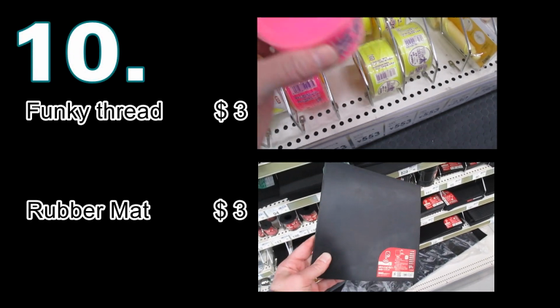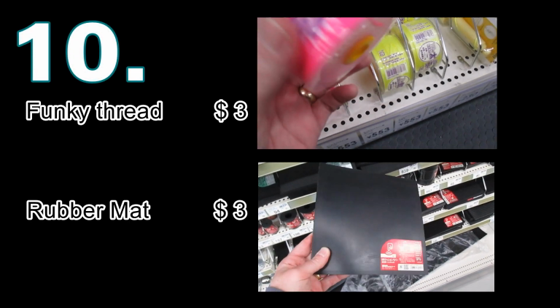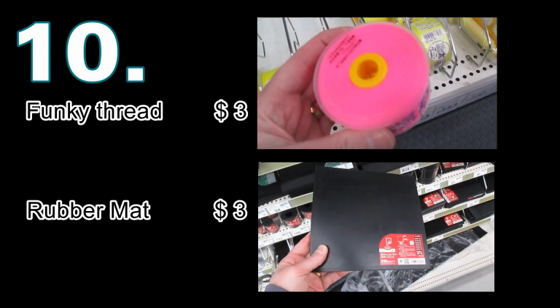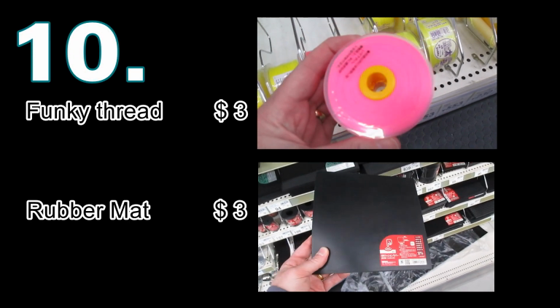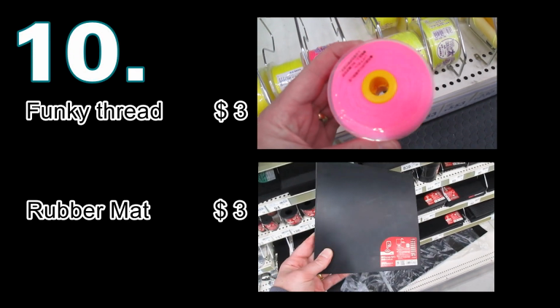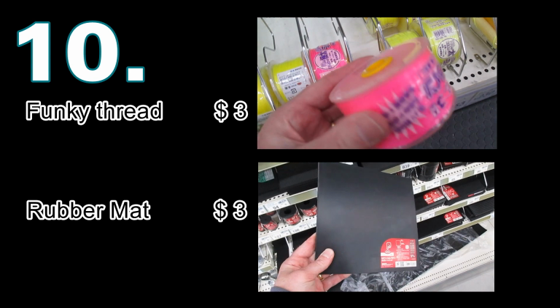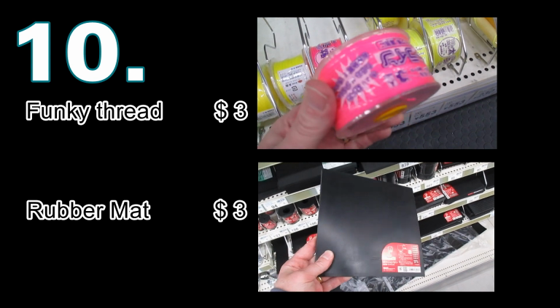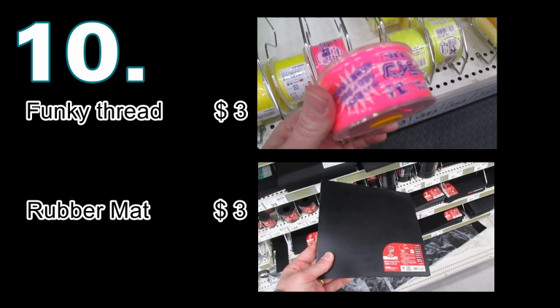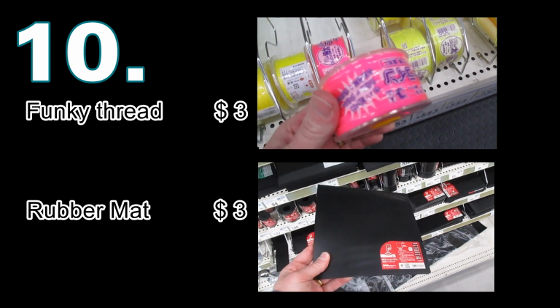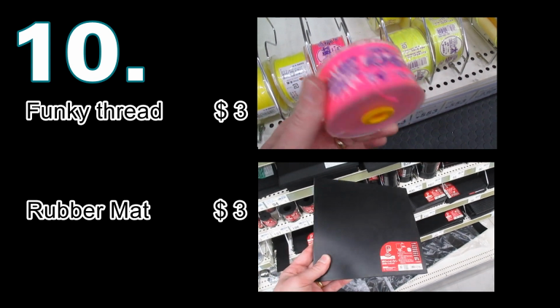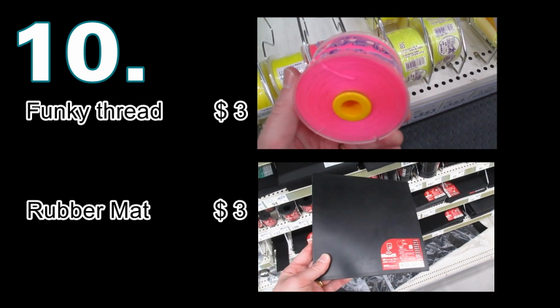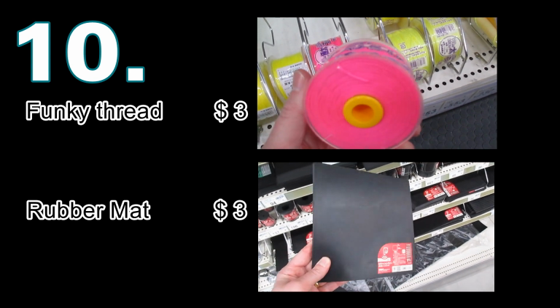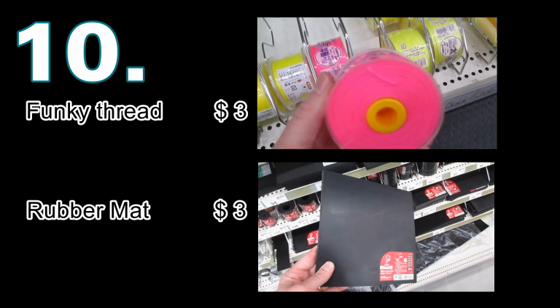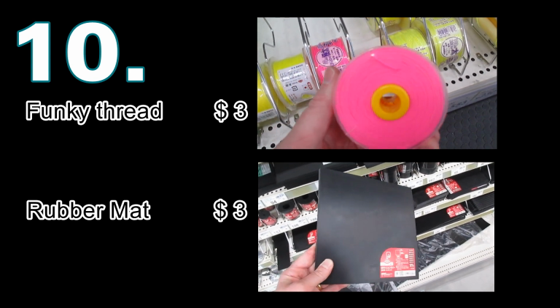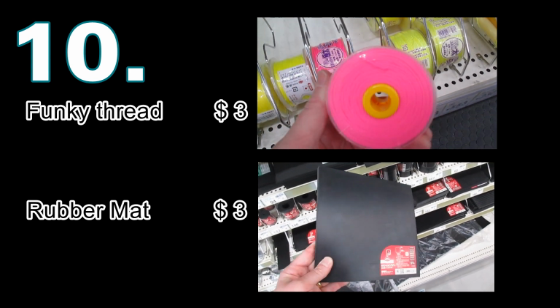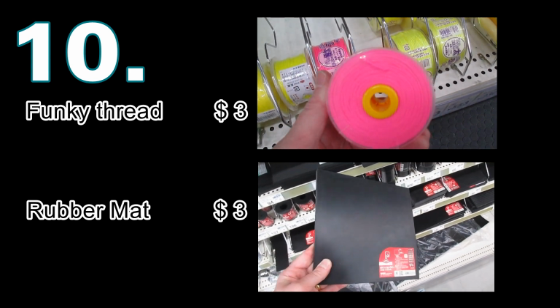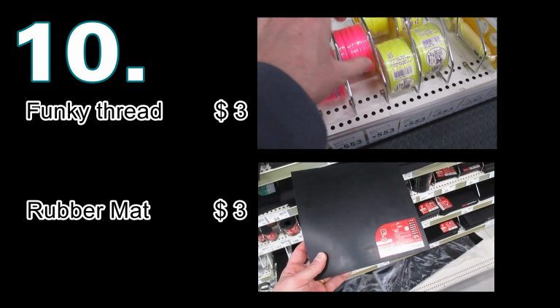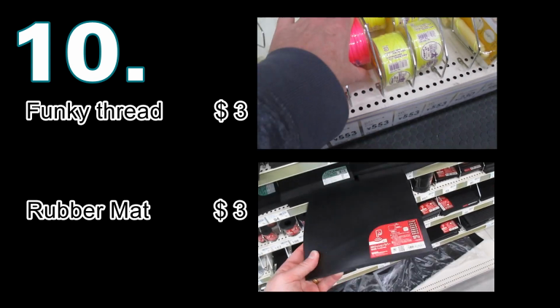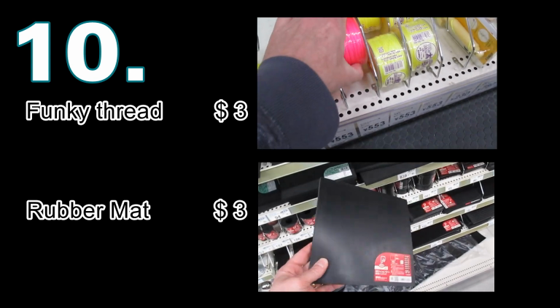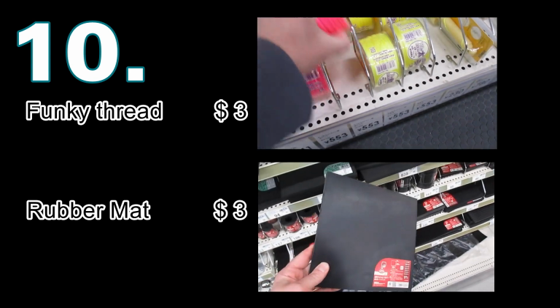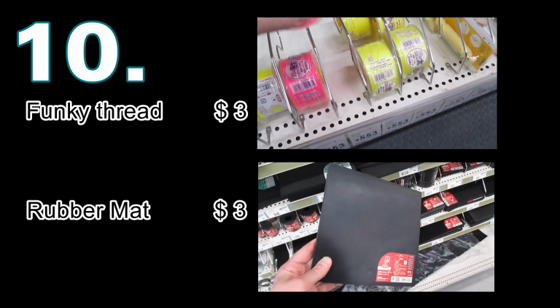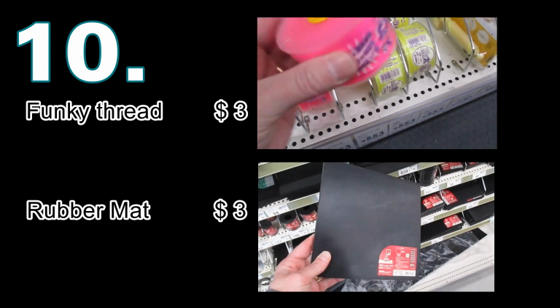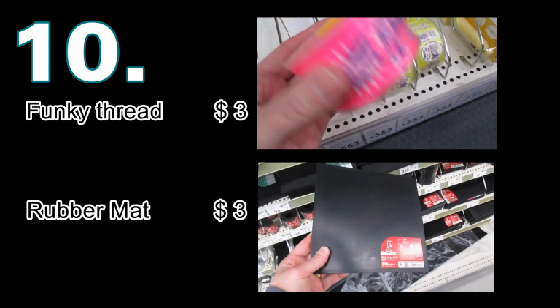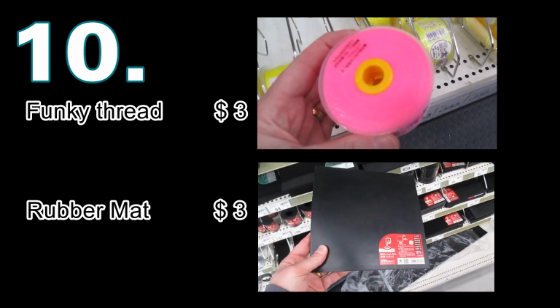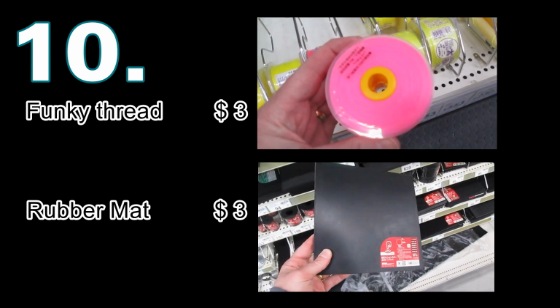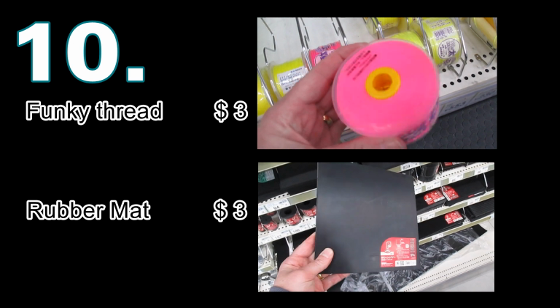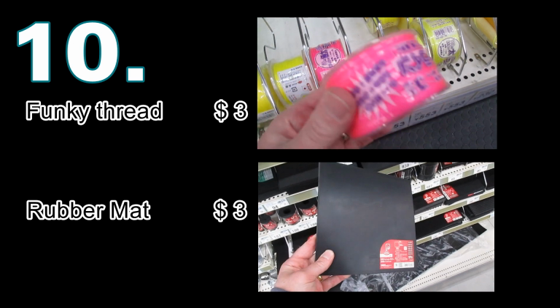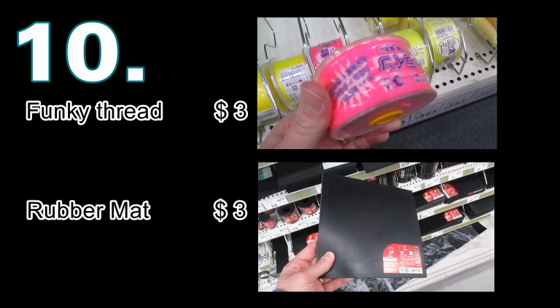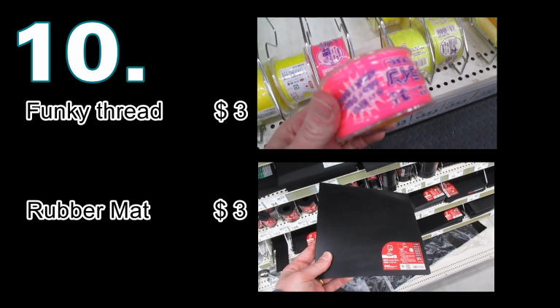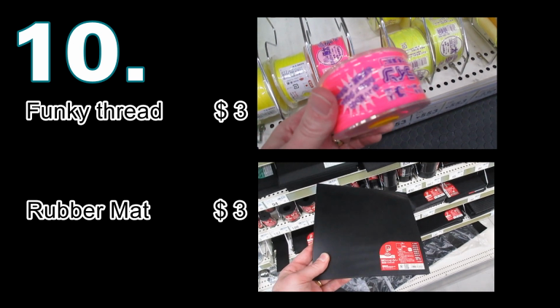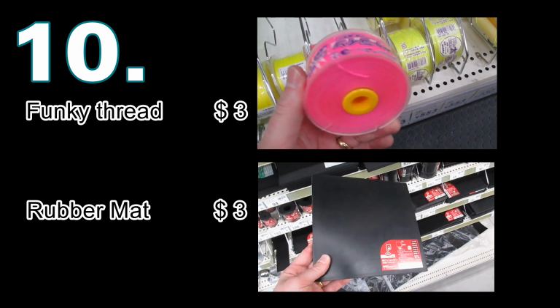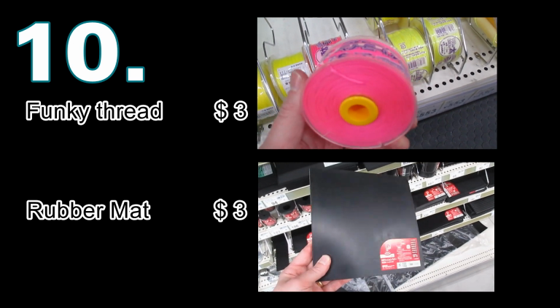You can find similar products to those found on a leather crafting website in your local hardware store, which may save you a great deal of money.